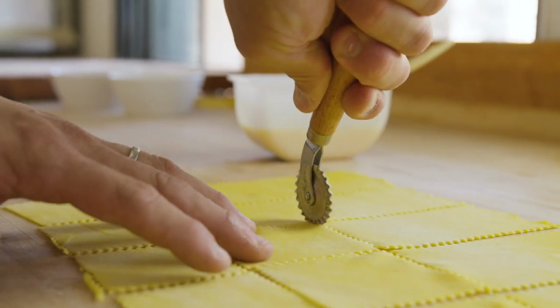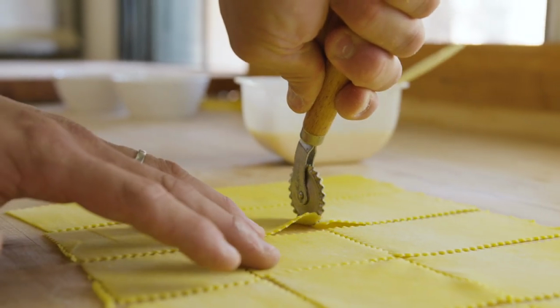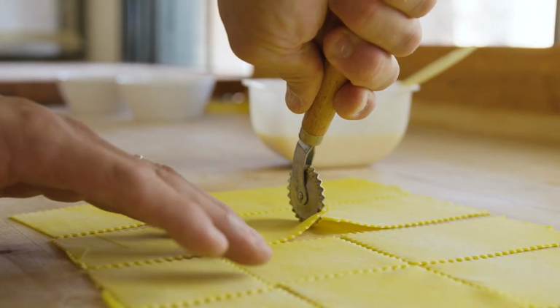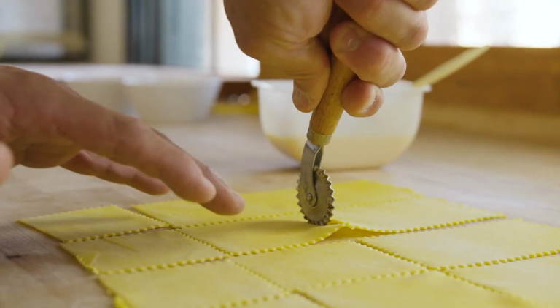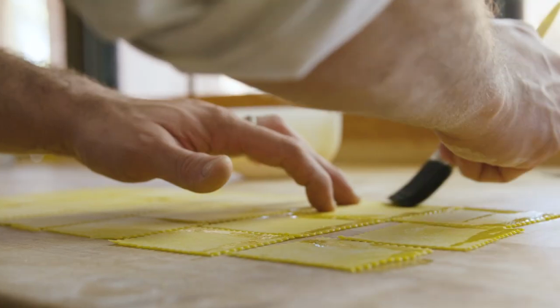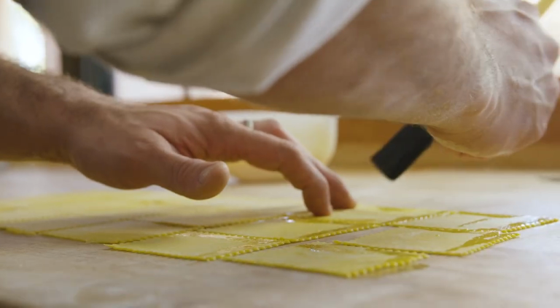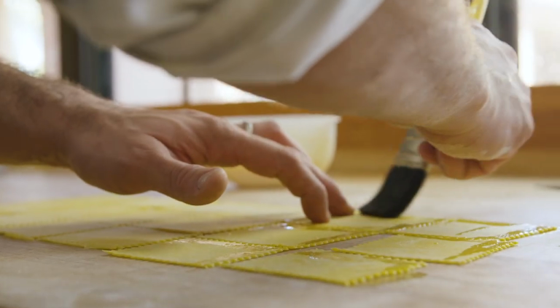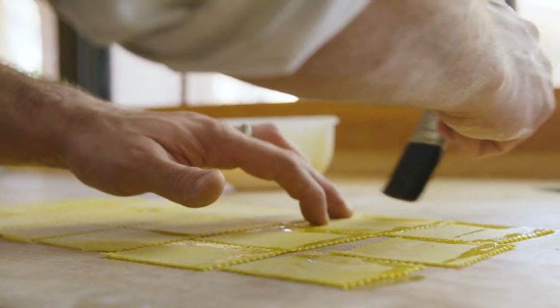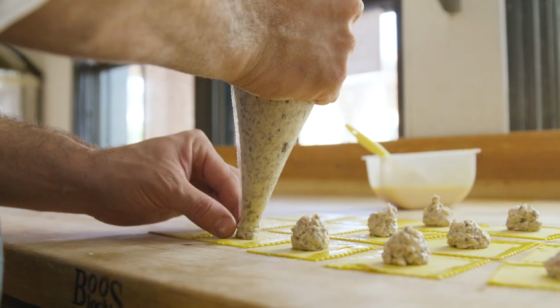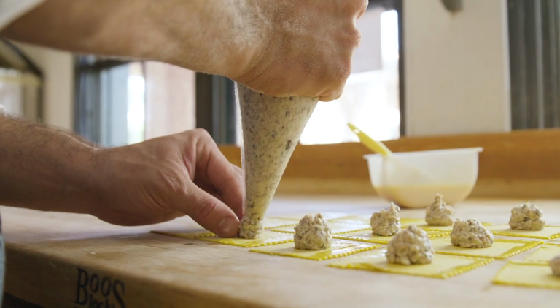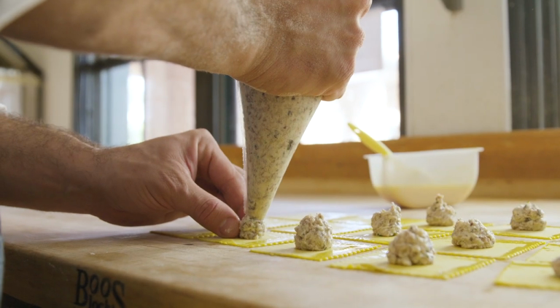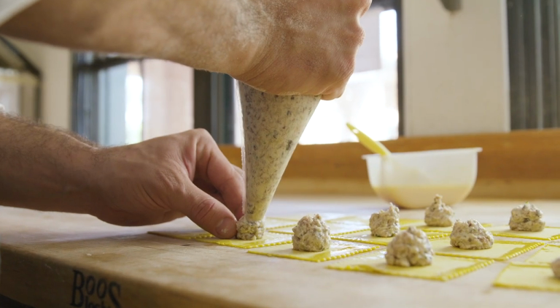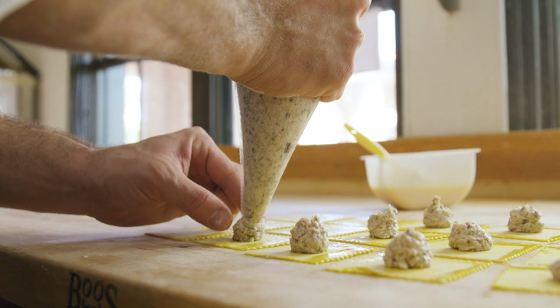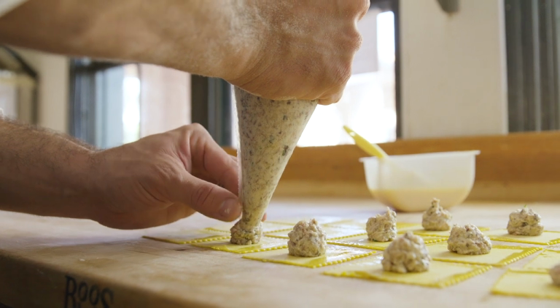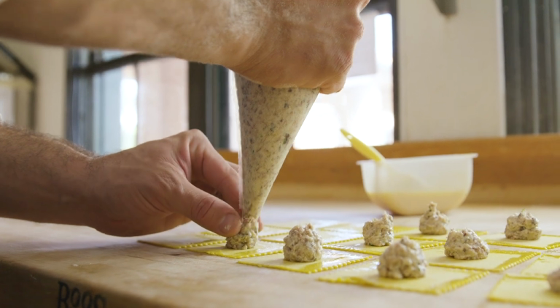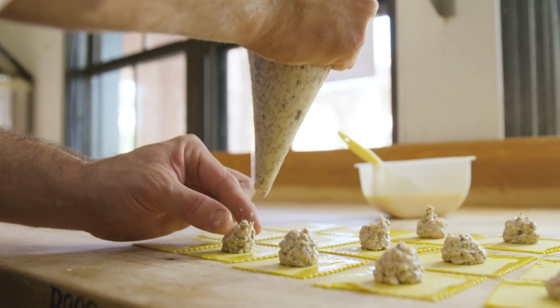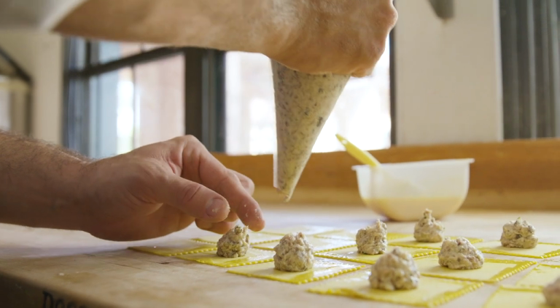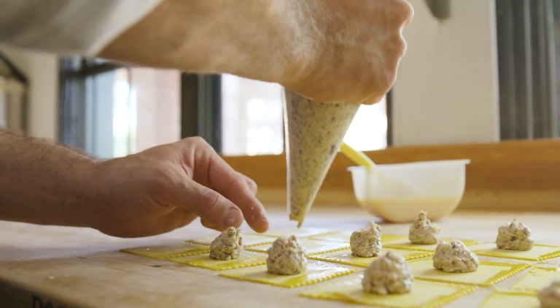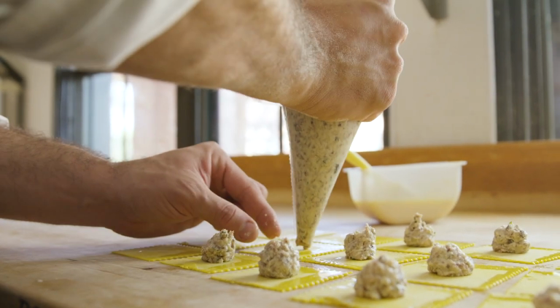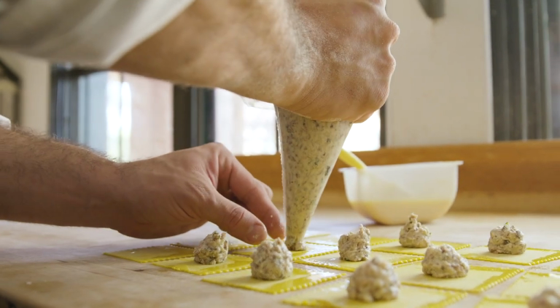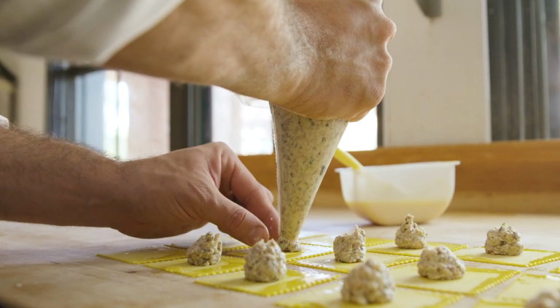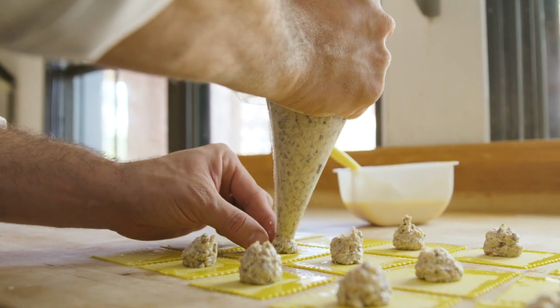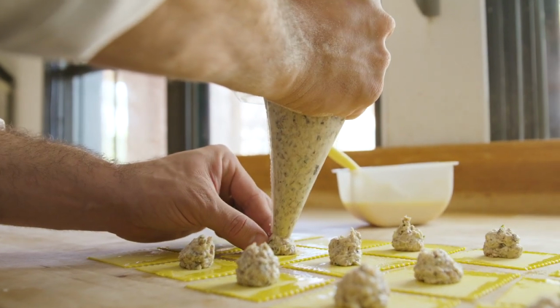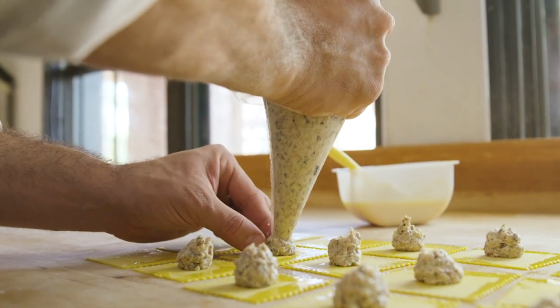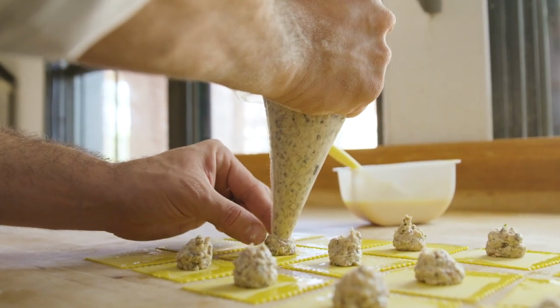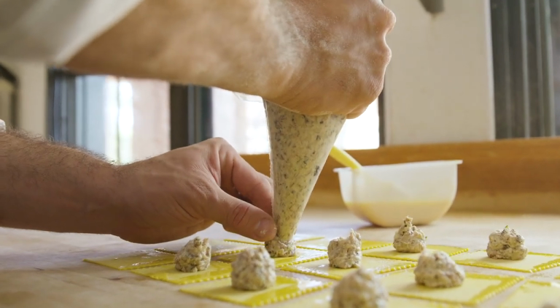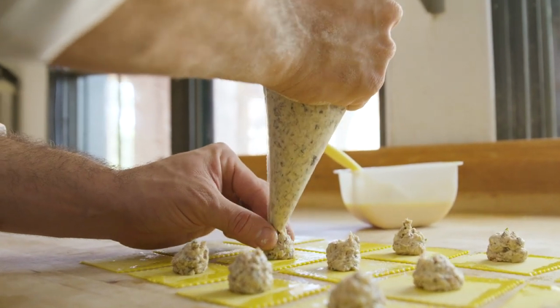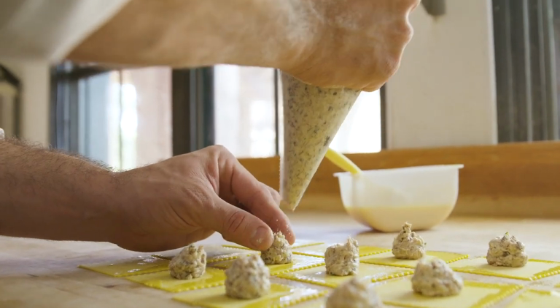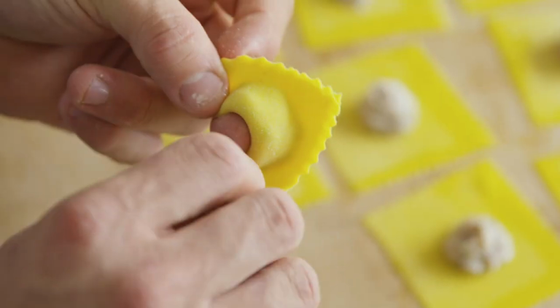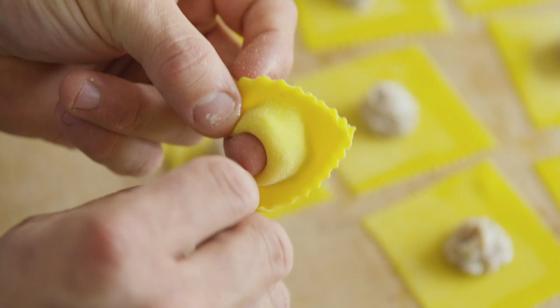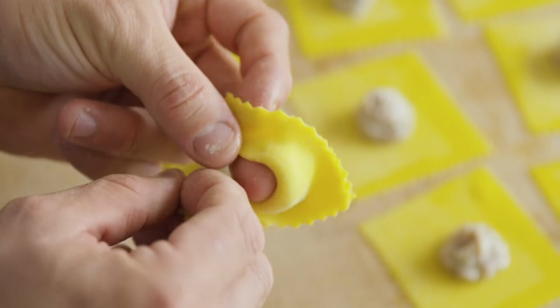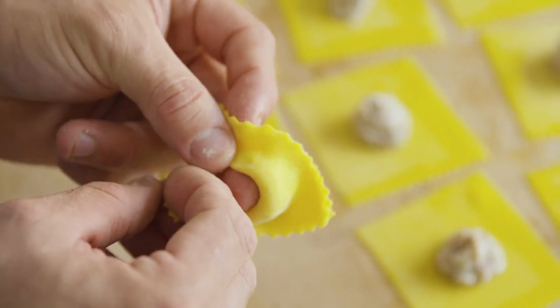We made the filling out of braising the hand of the prosciutto and the trims. Then we add sautéed porcini mushrooms, mascarpone, and Parmigiano Reggiano.